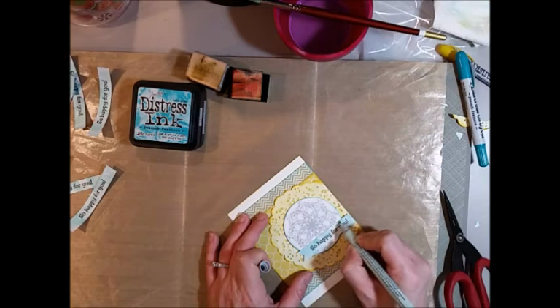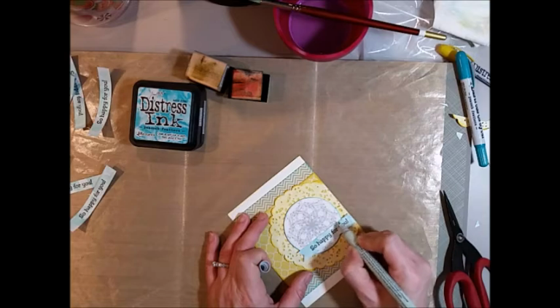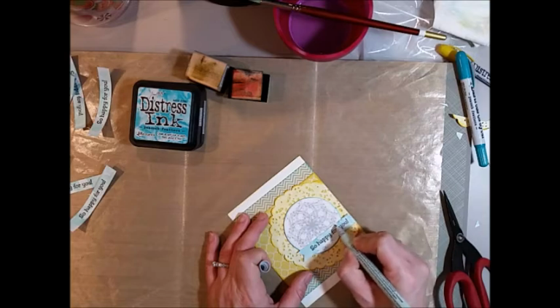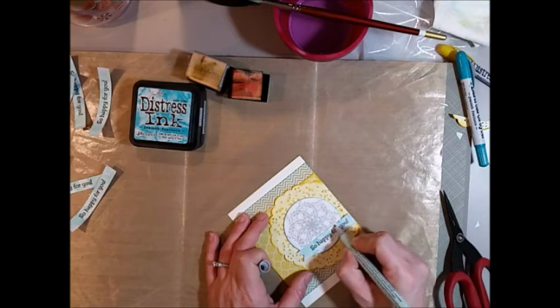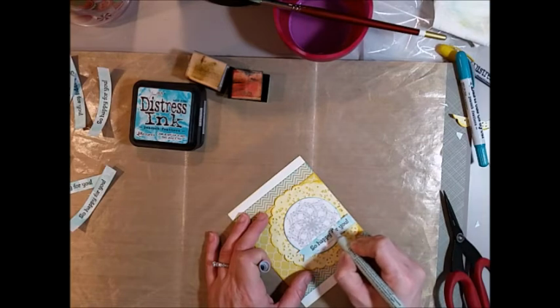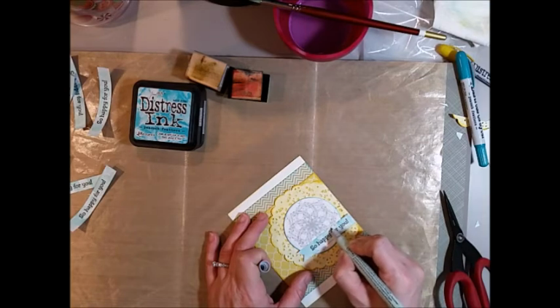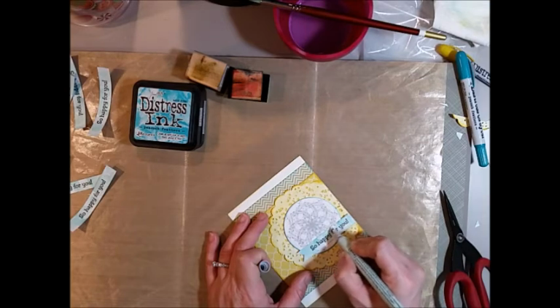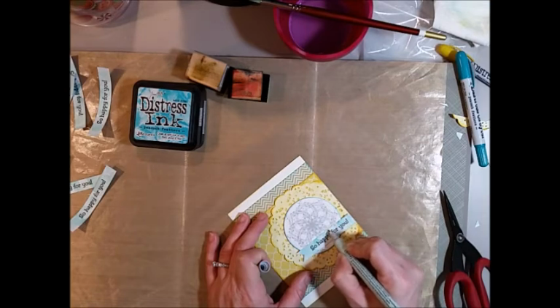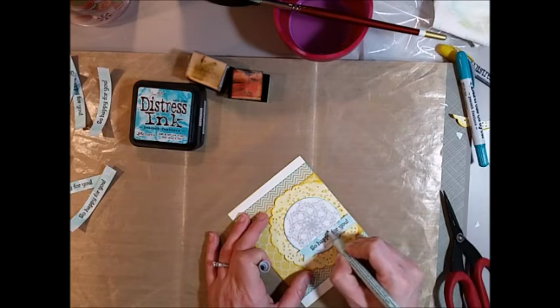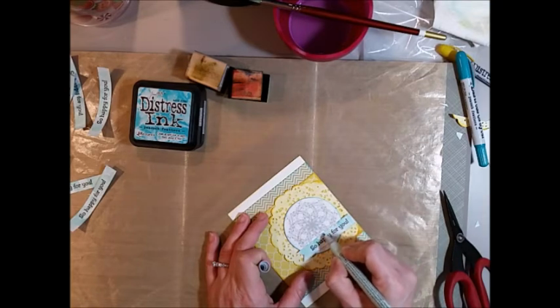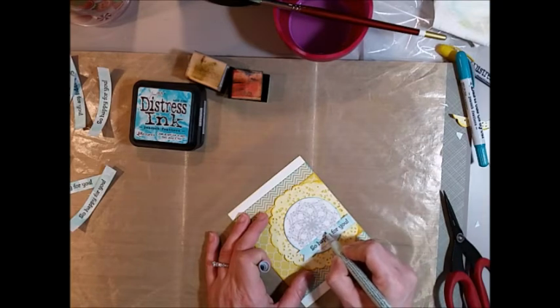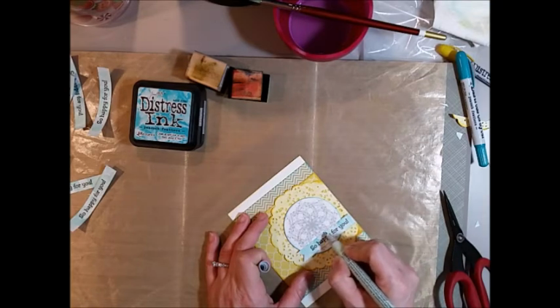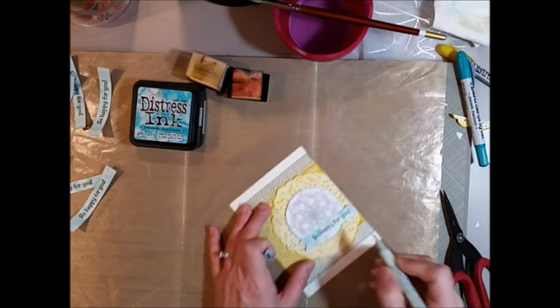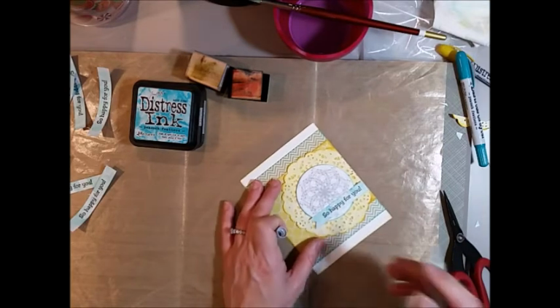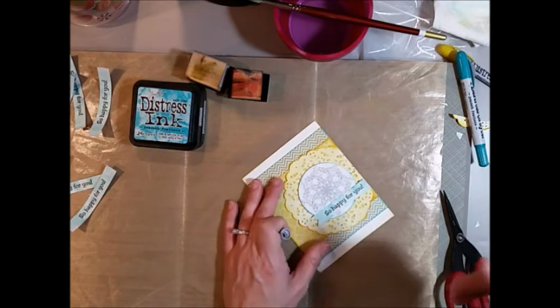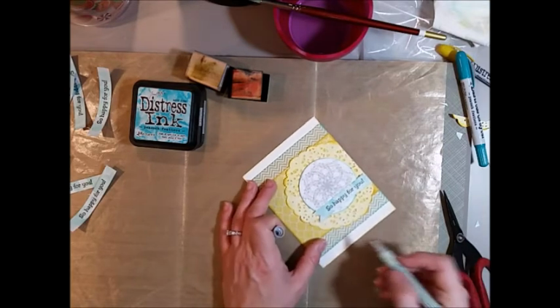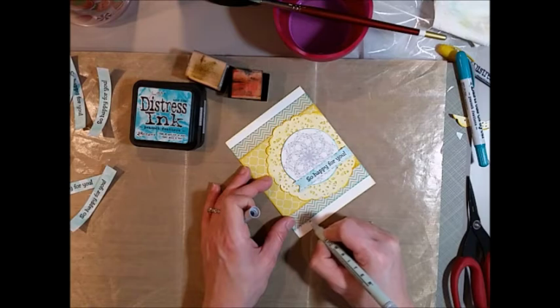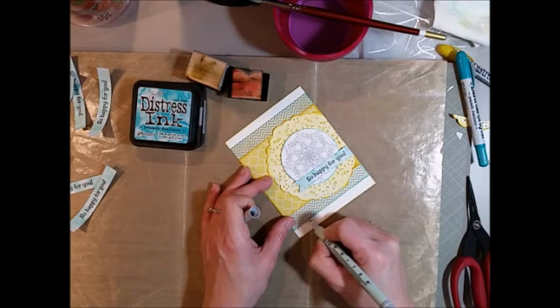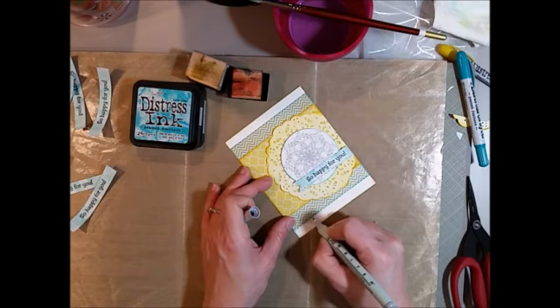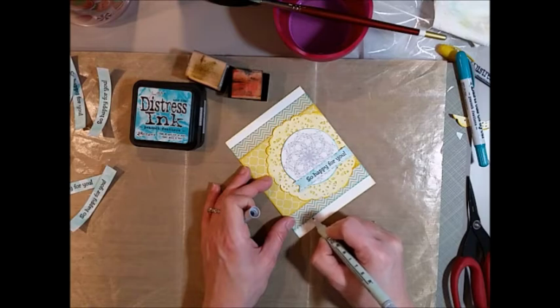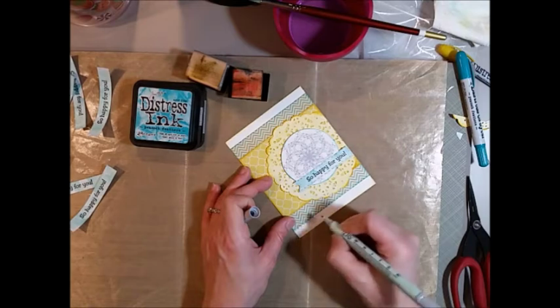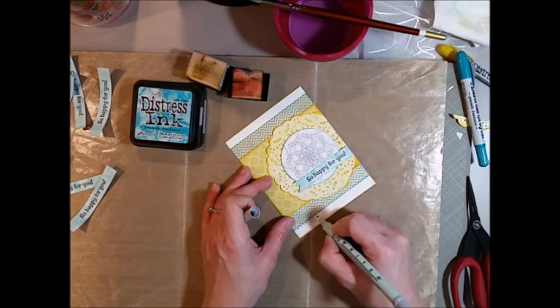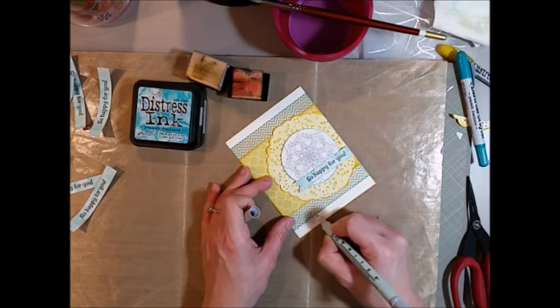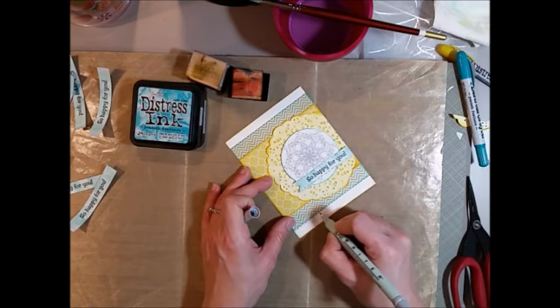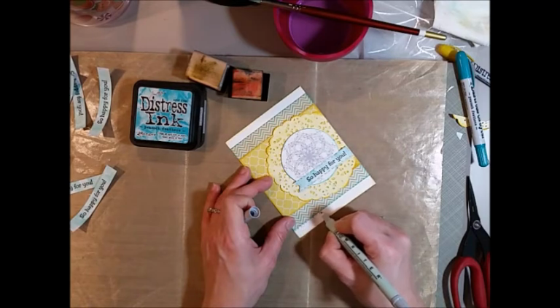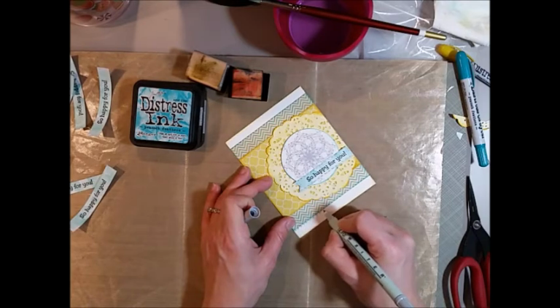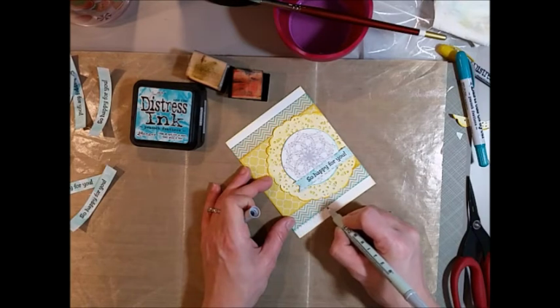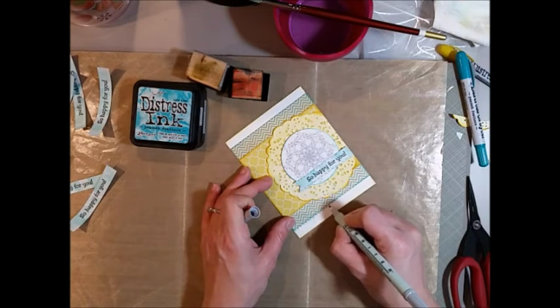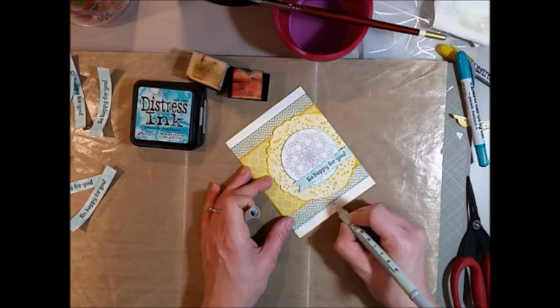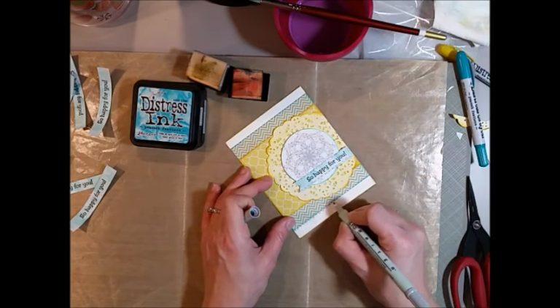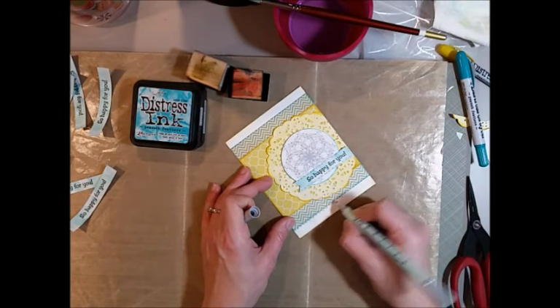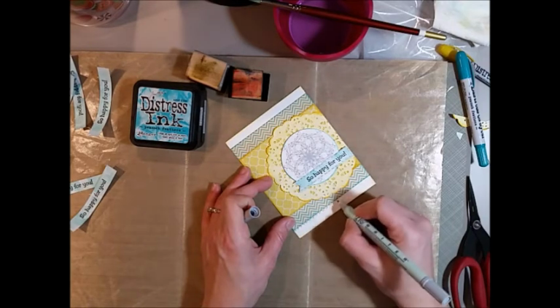To finish off this card, all I did was add a little bit of stitching with a gray marker around the sentiment and also at the top and the bottom of the card on the white cardstock. Thank you so much for watching my video — have a great day!